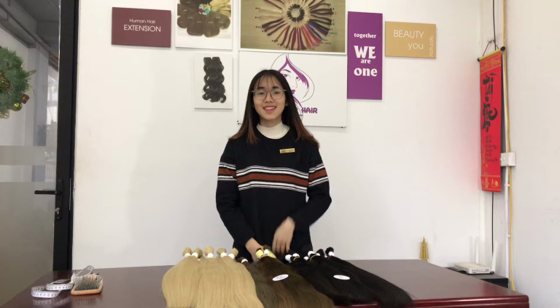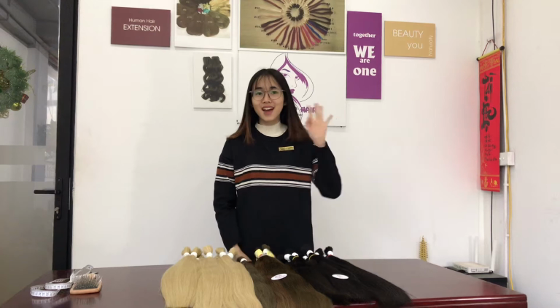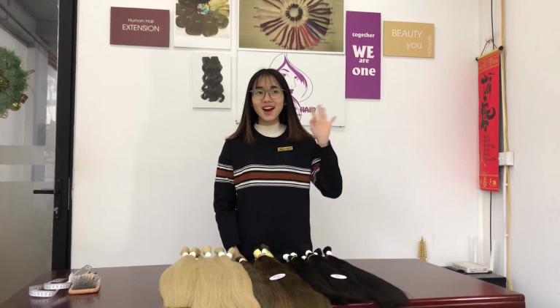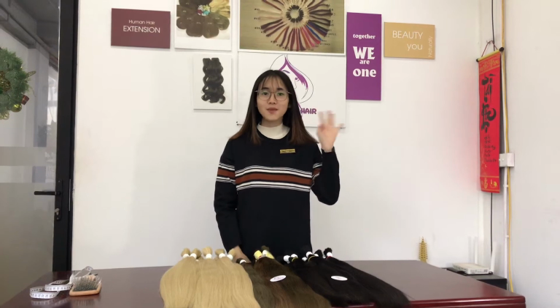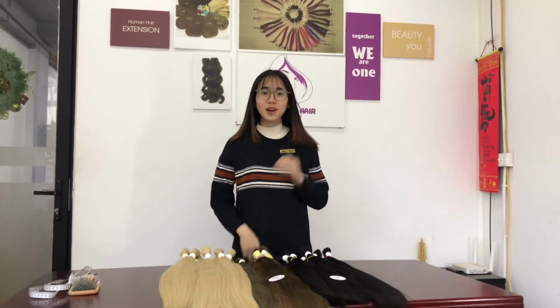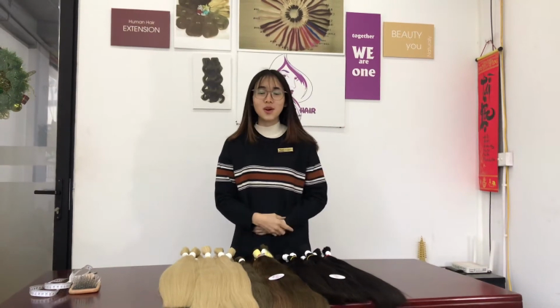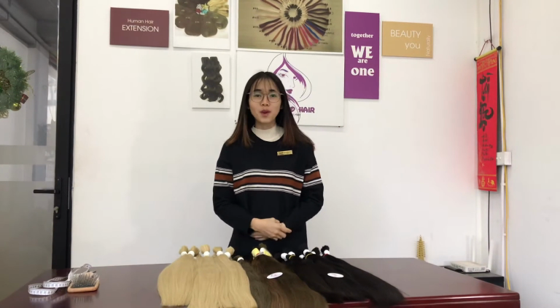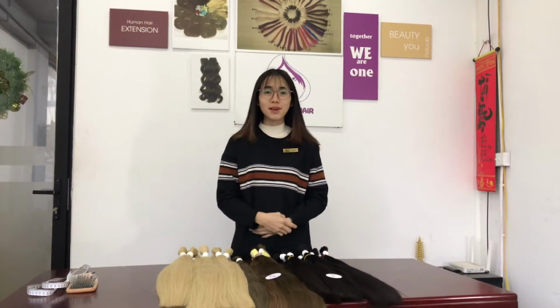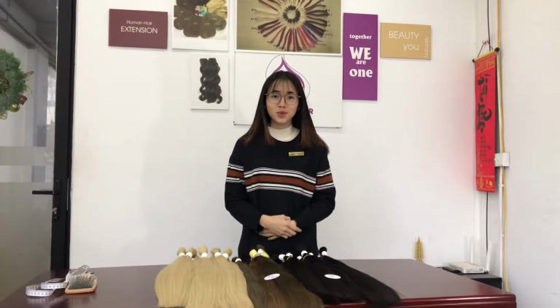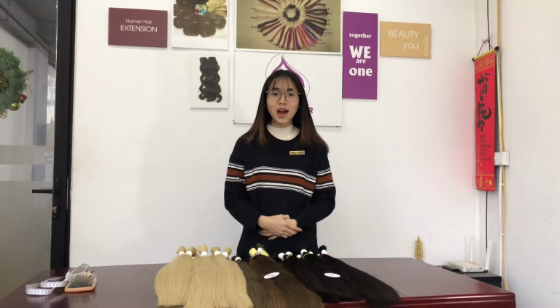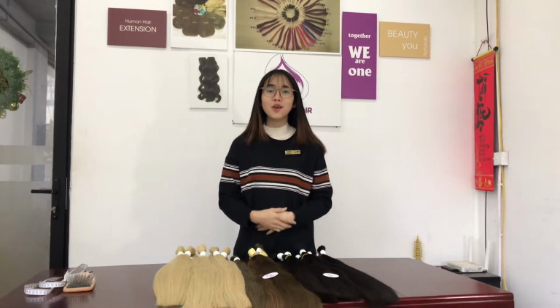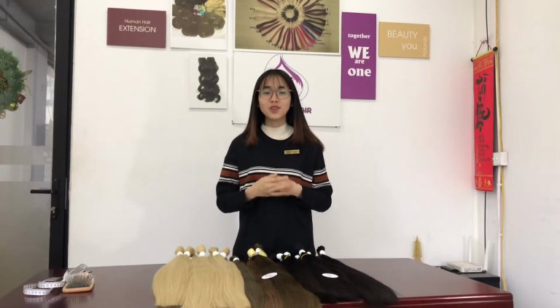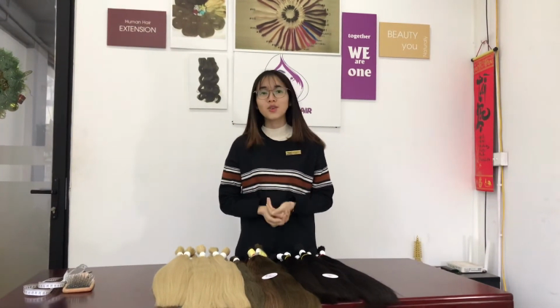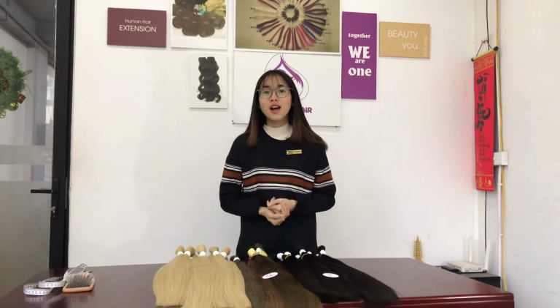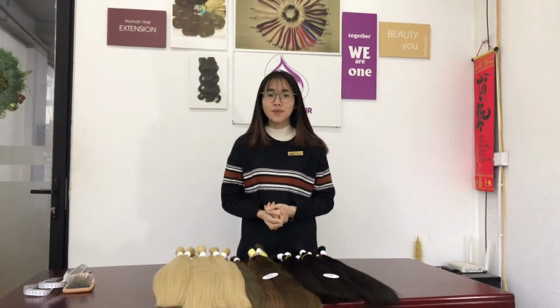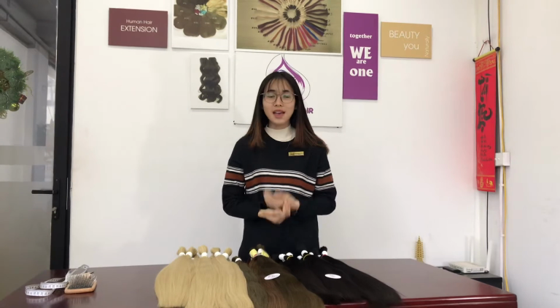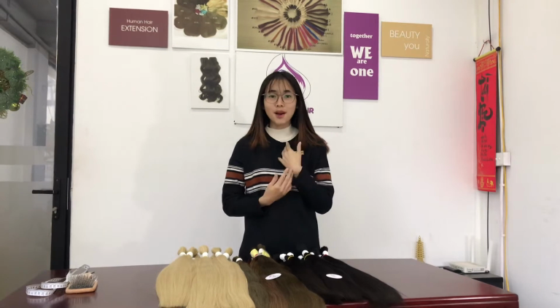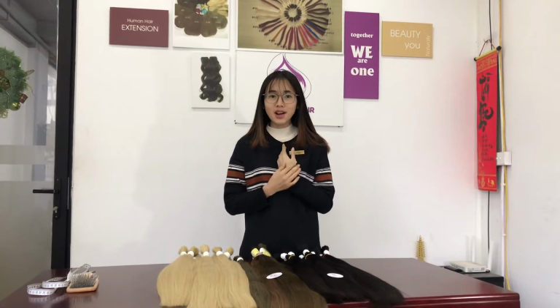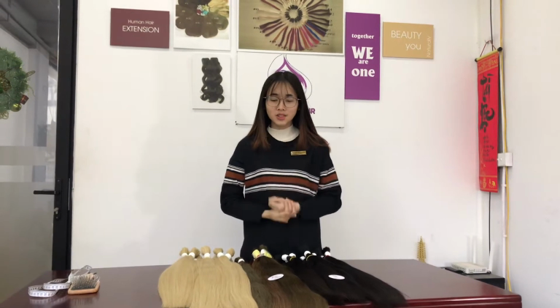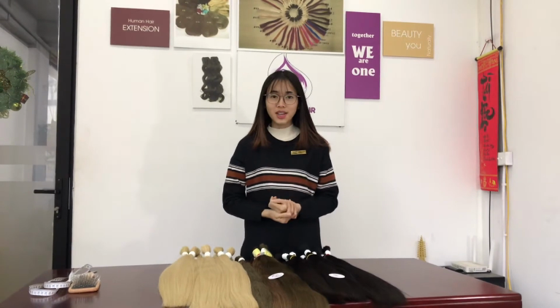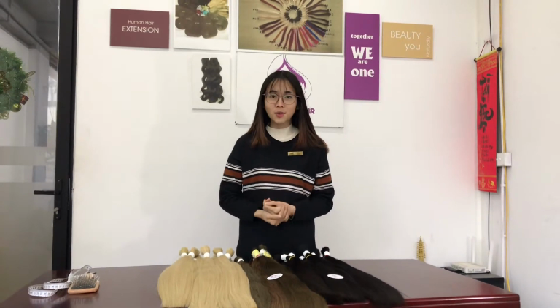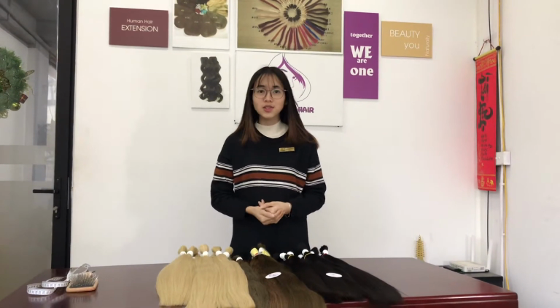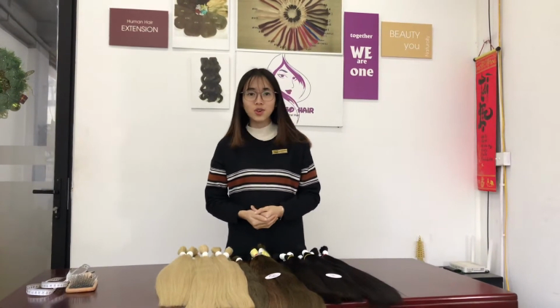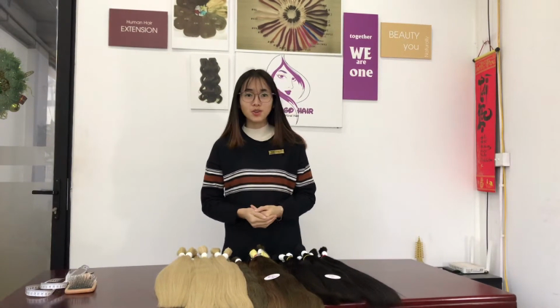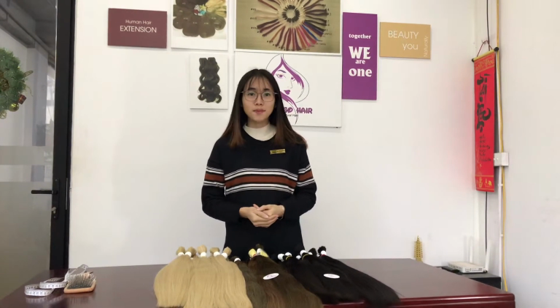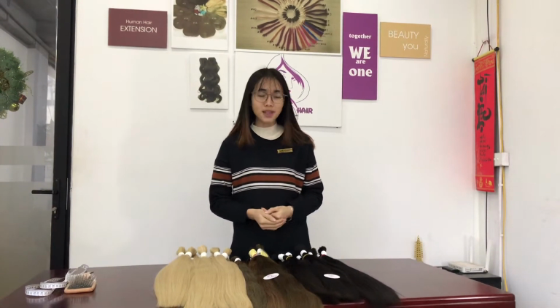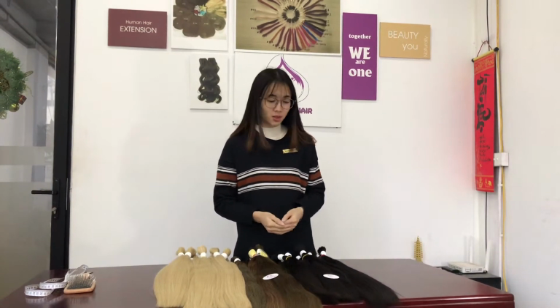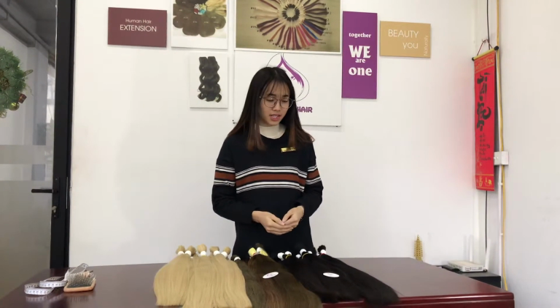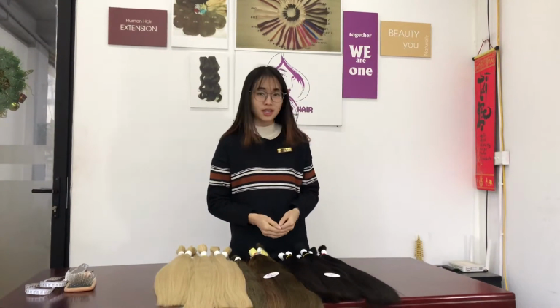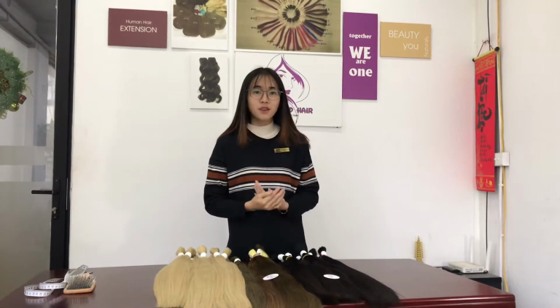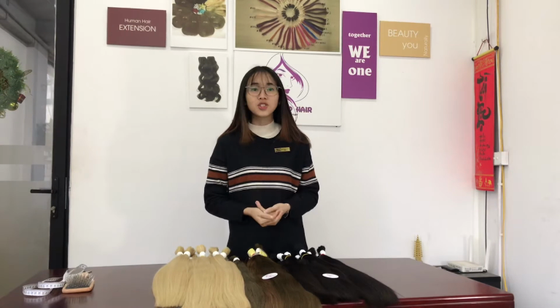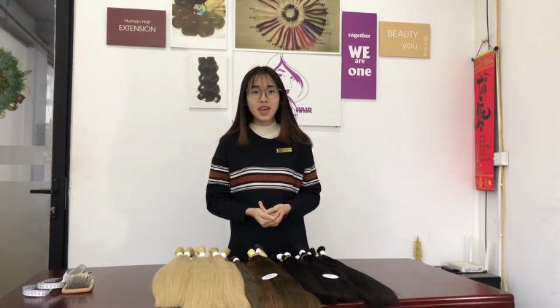Hi everyone! Welcome back to I Will Go Hair channel. I'm Maria. Today I will introduce the best quality virgin hair.